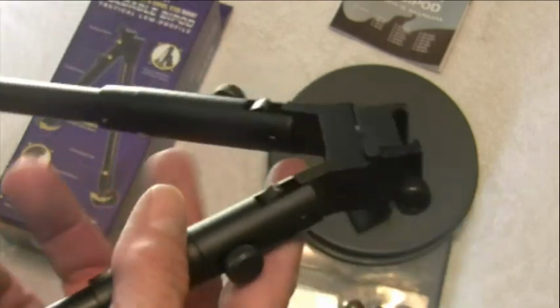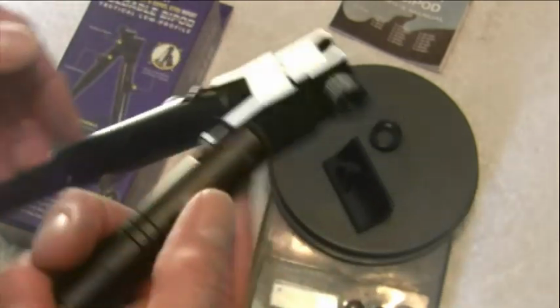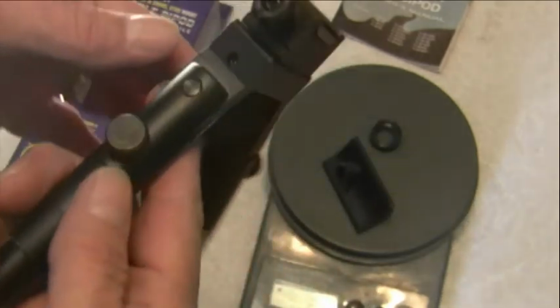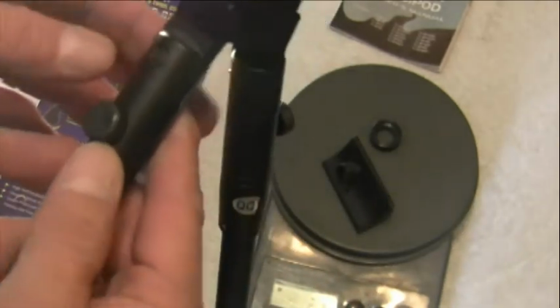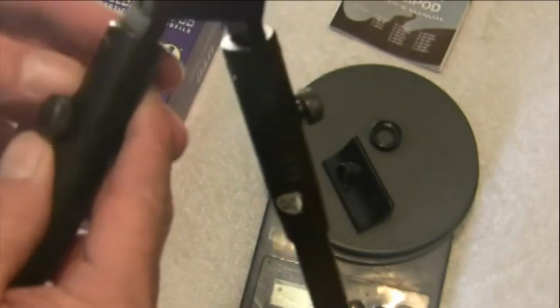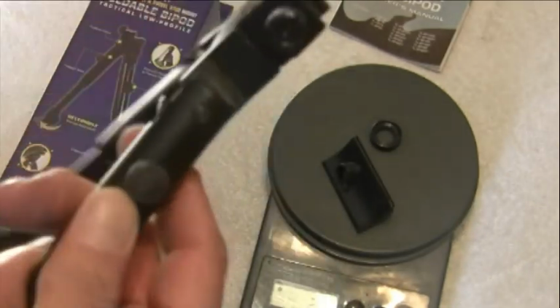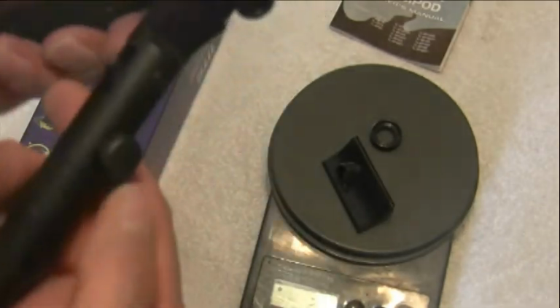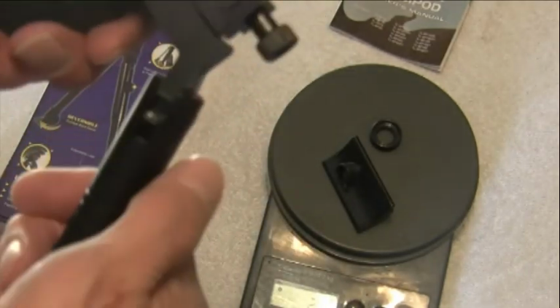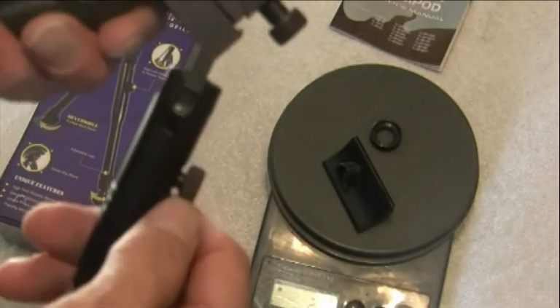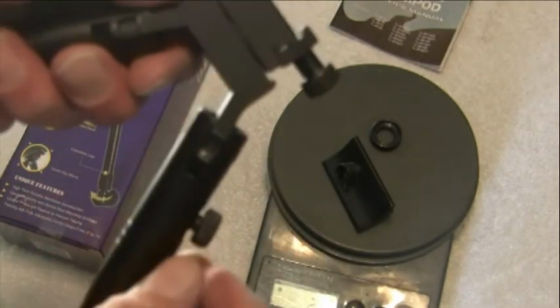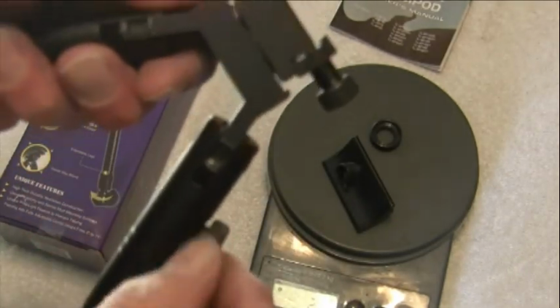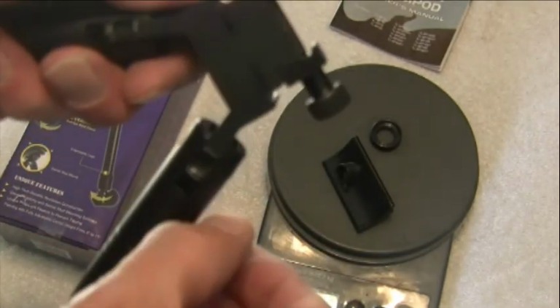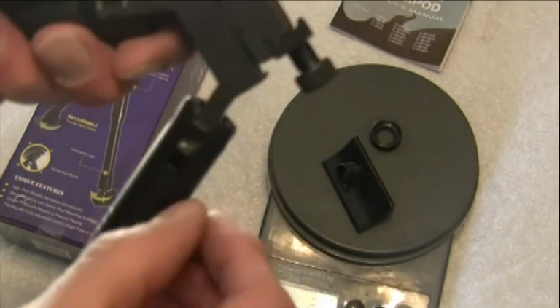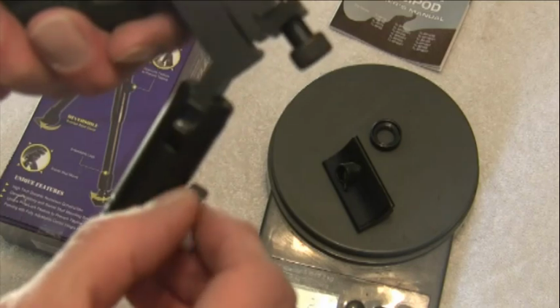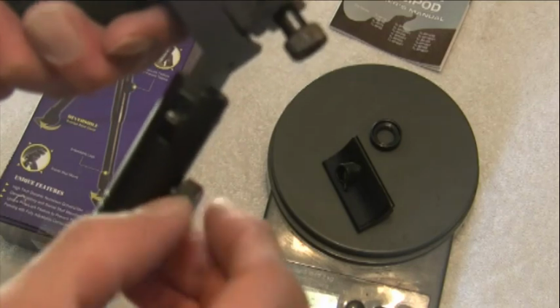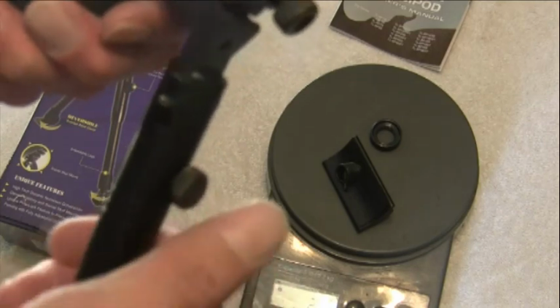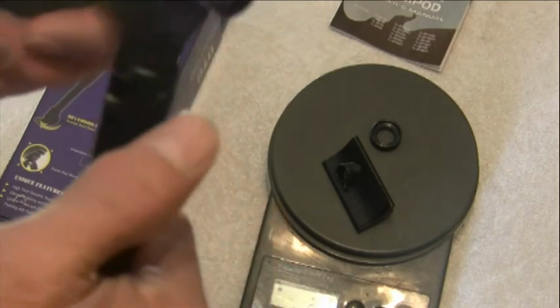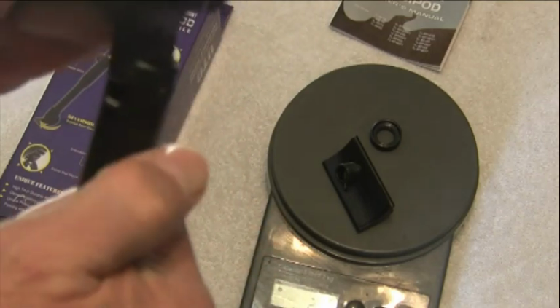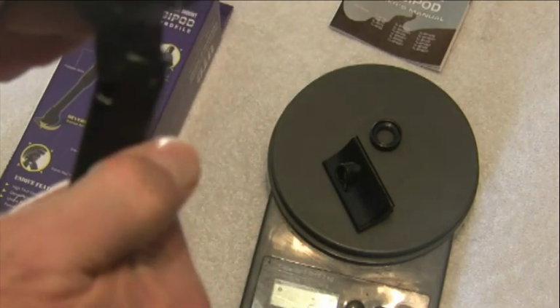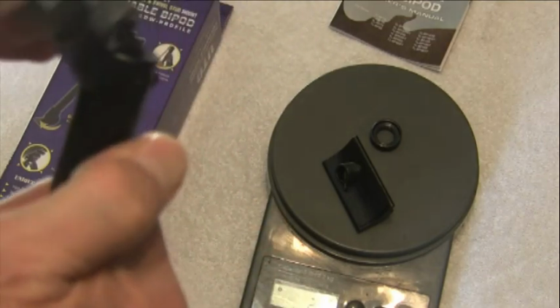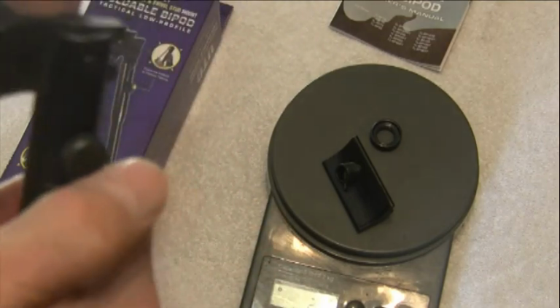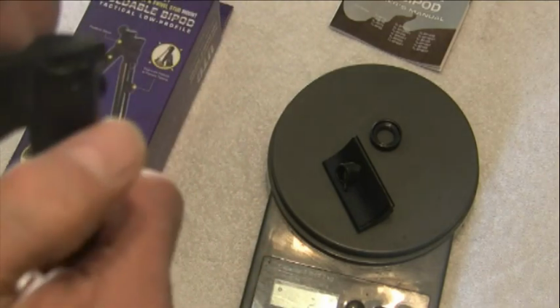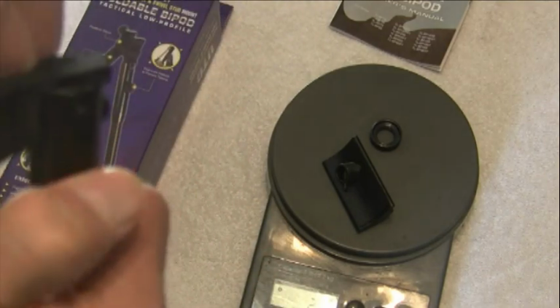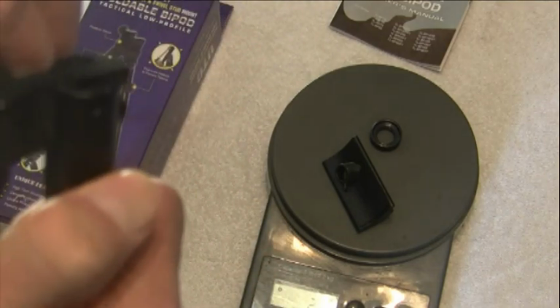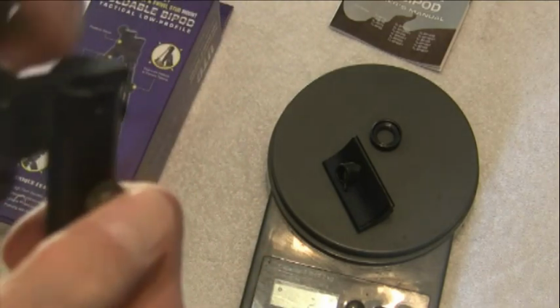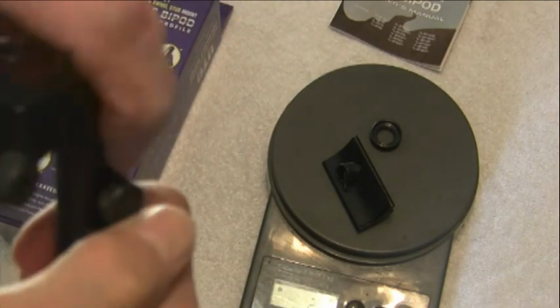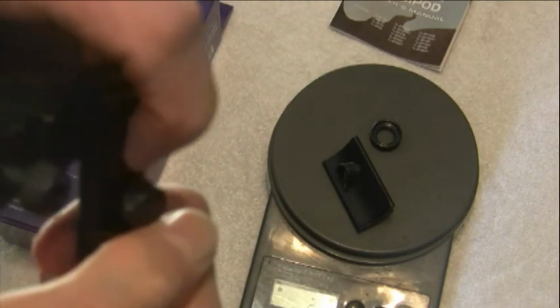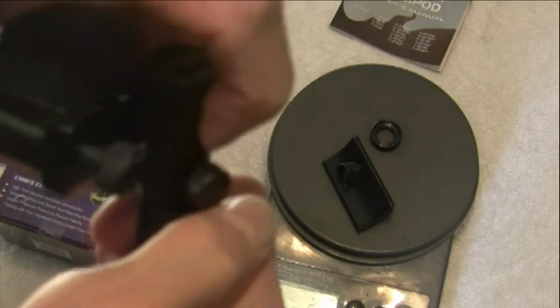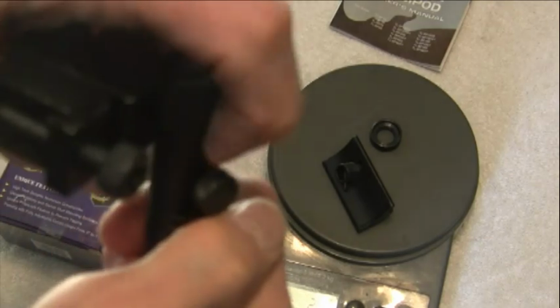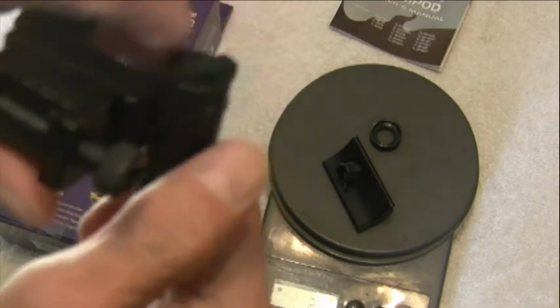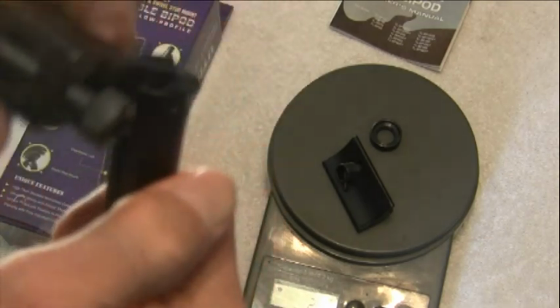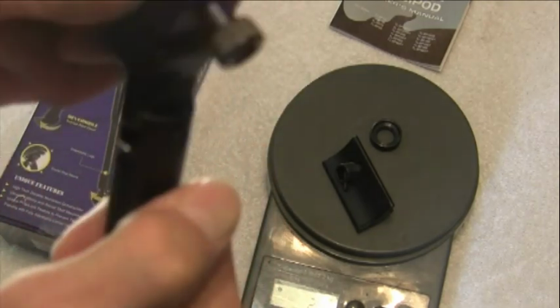One complaint I have is these buttons — they need to be a little bit closer to the feet, because you can pinch your fingers. Your finger gets stuck right in that little groove right there and pinches your finger.